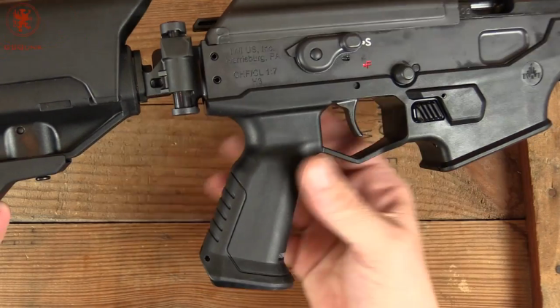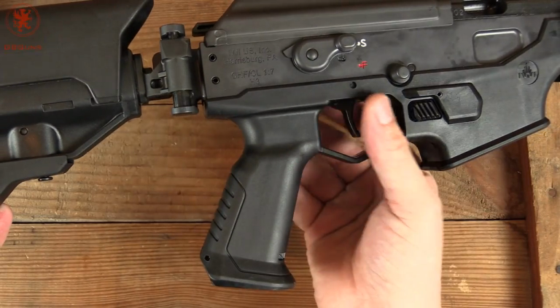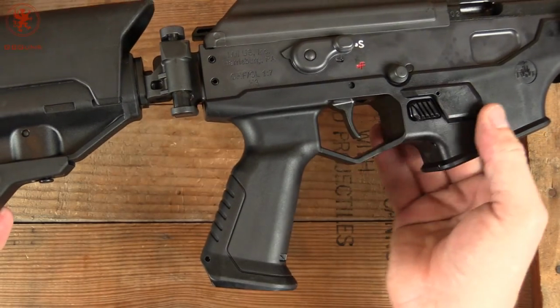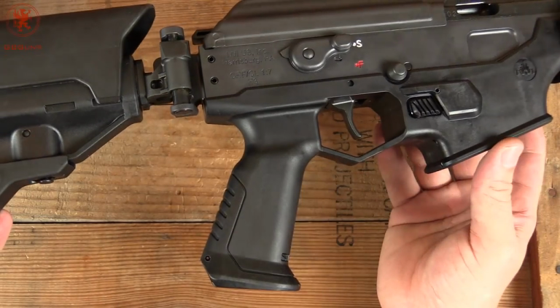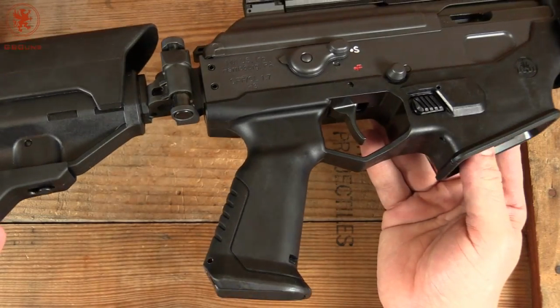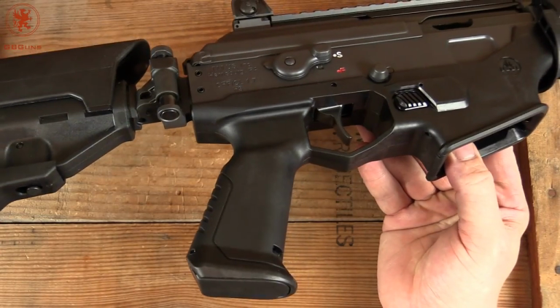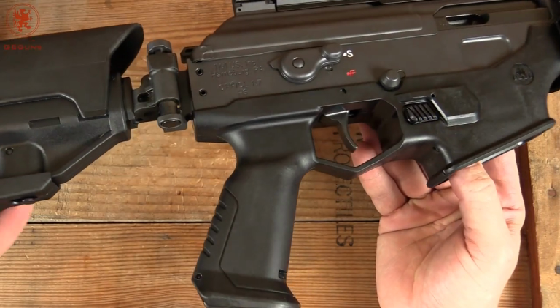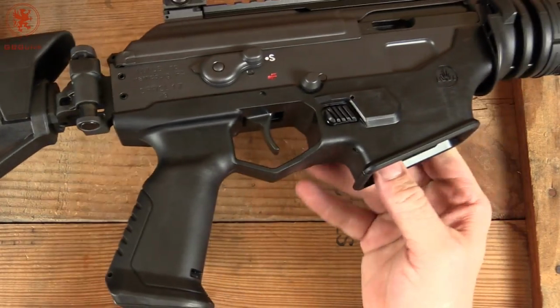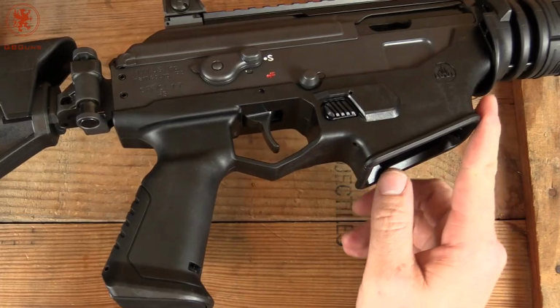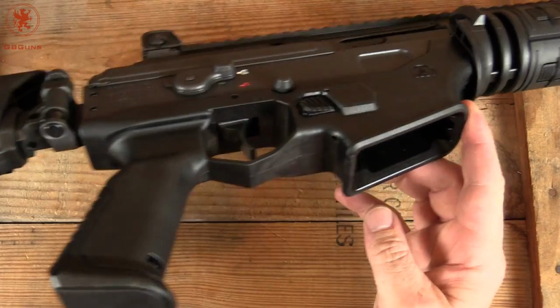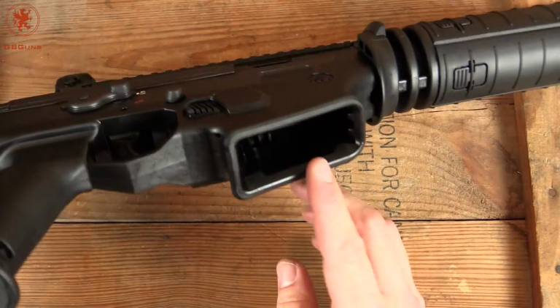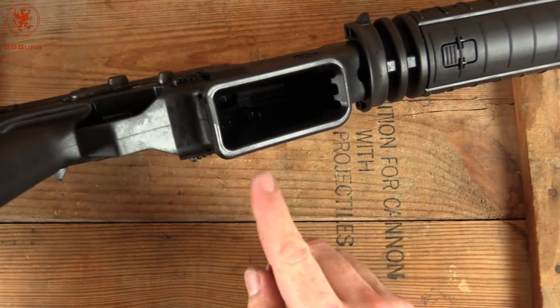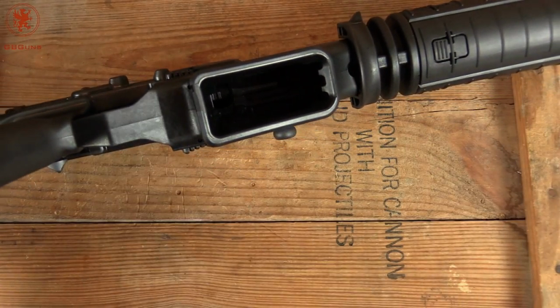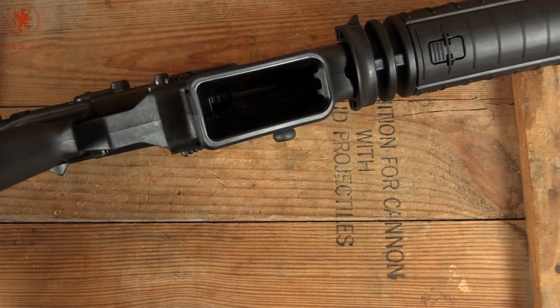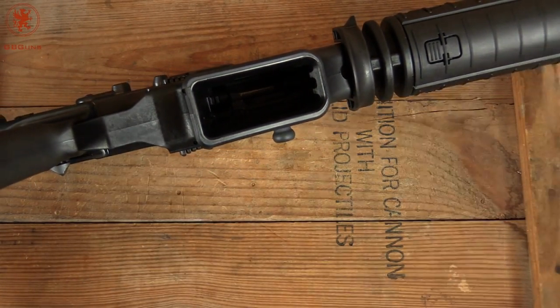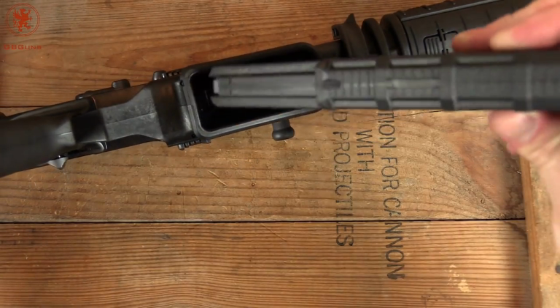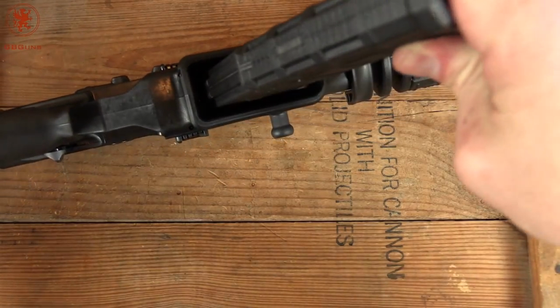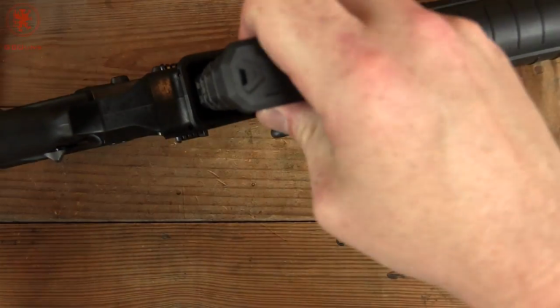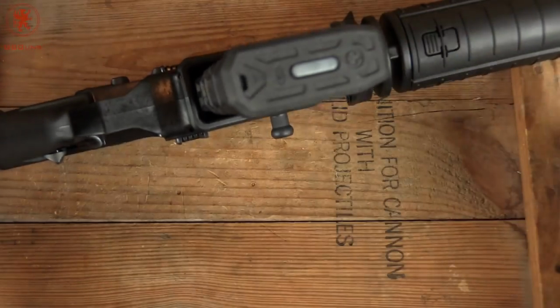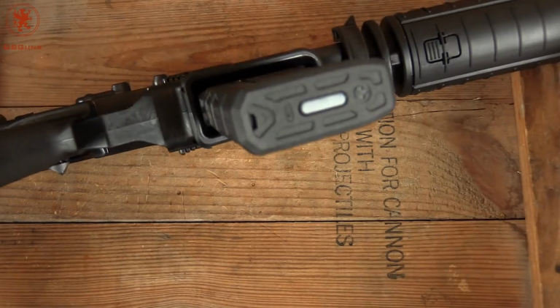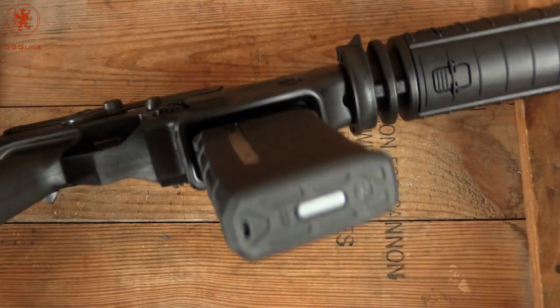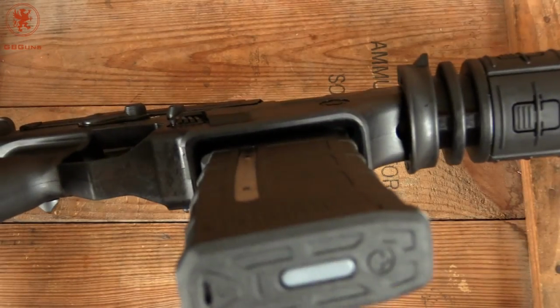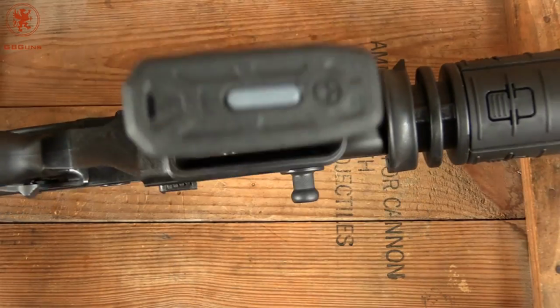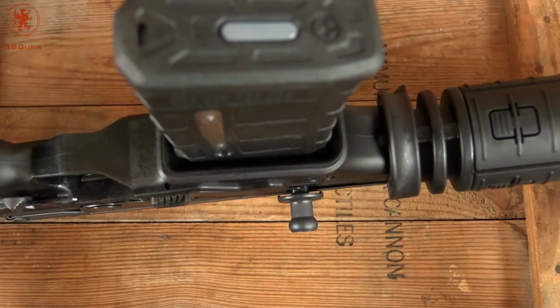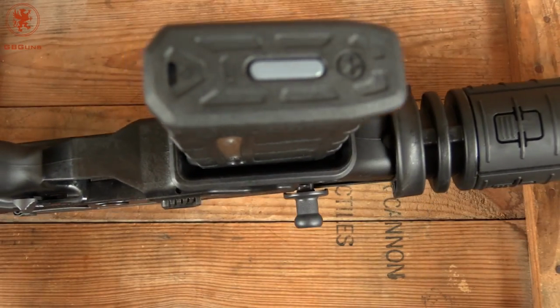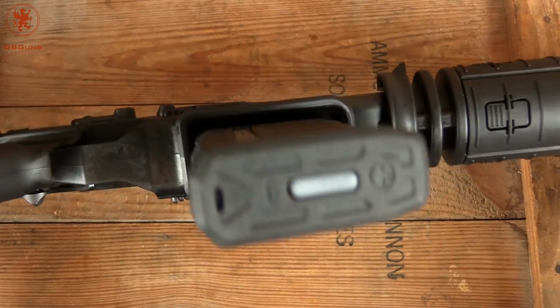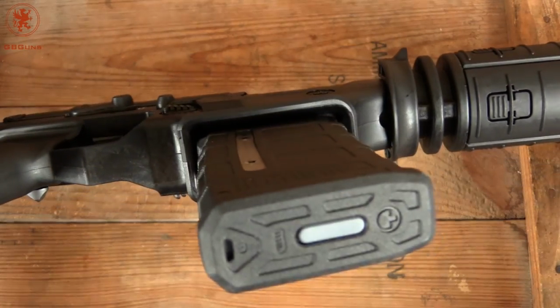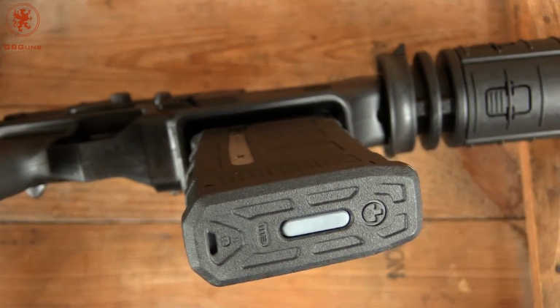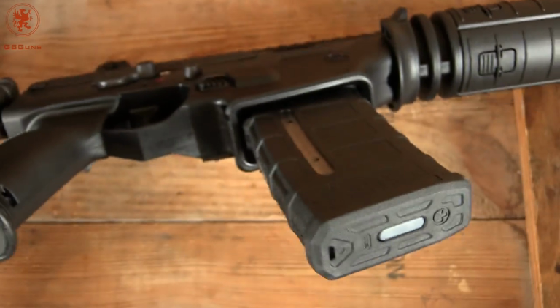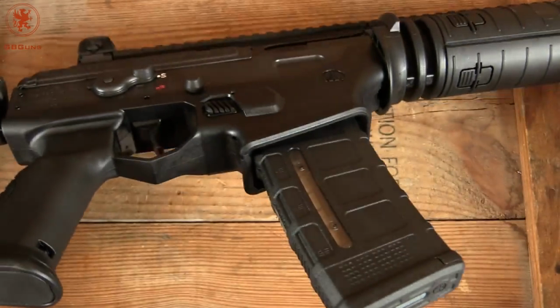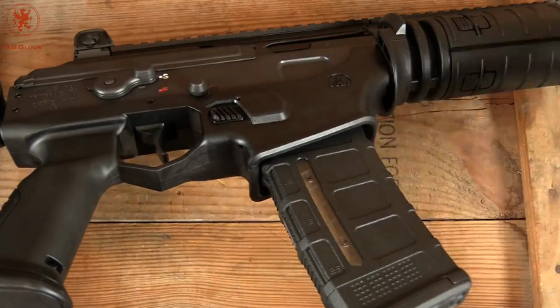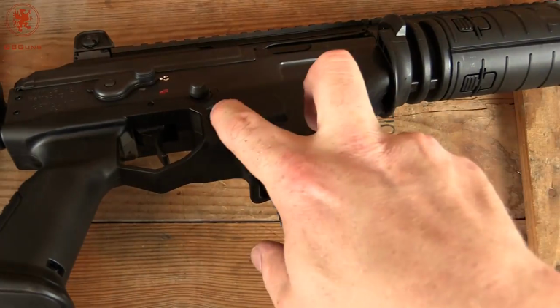The lower end of the receiver is plastic, which includes the magwell. It's widely flared — I was actually shocked how wide this was. Look at all that space to the sides of it; lots of room there for sloppy, quick reloads.